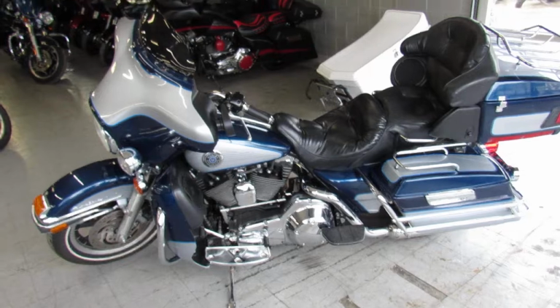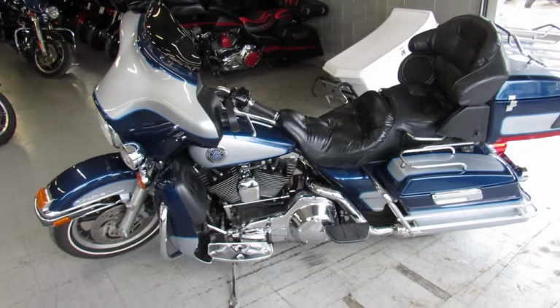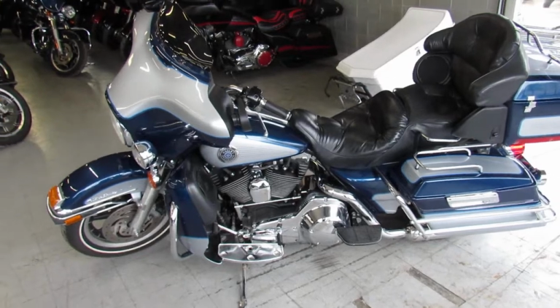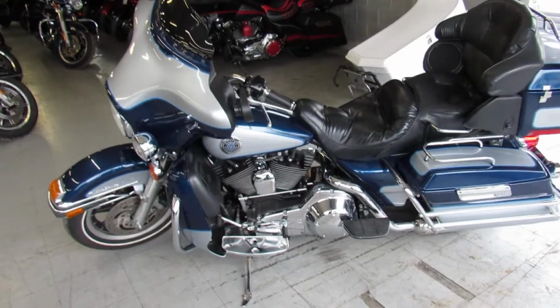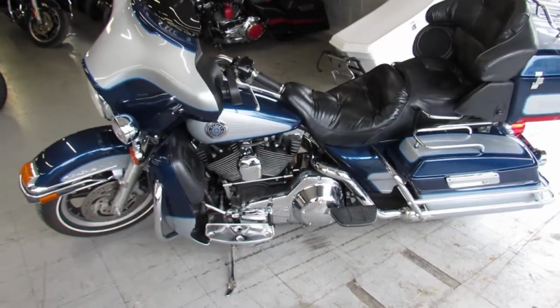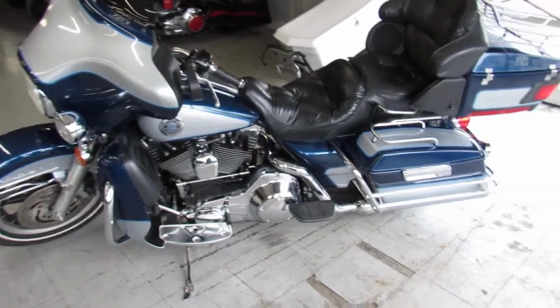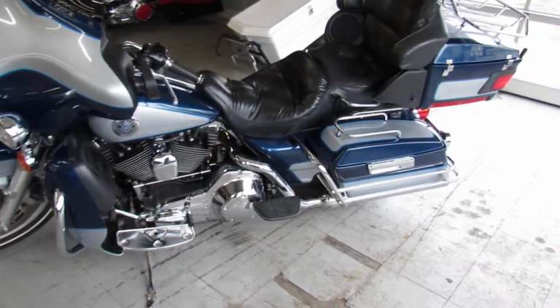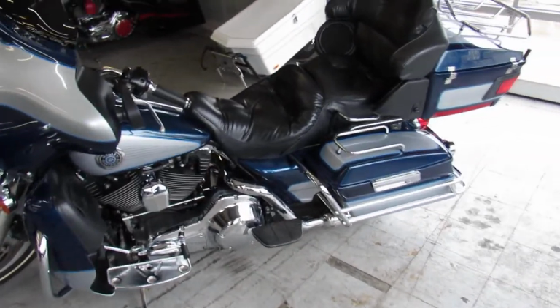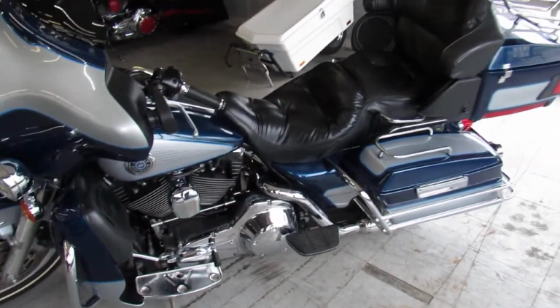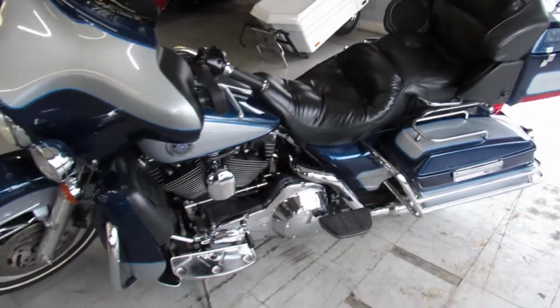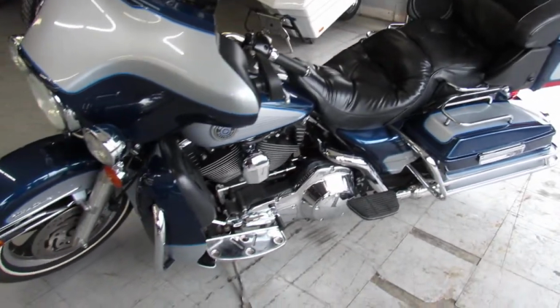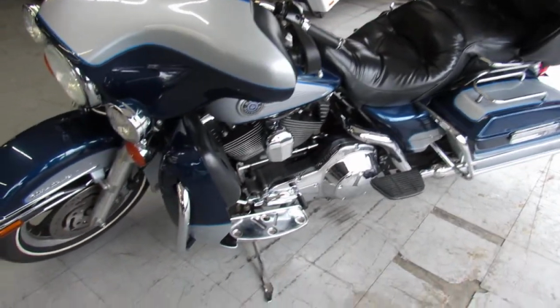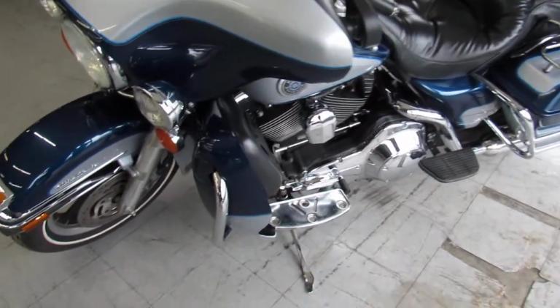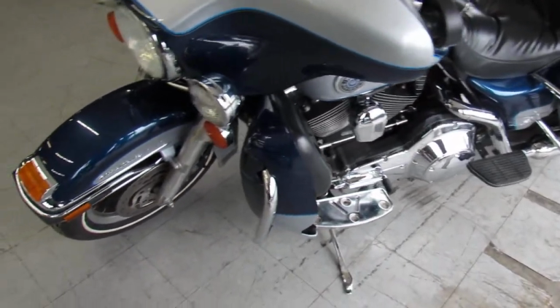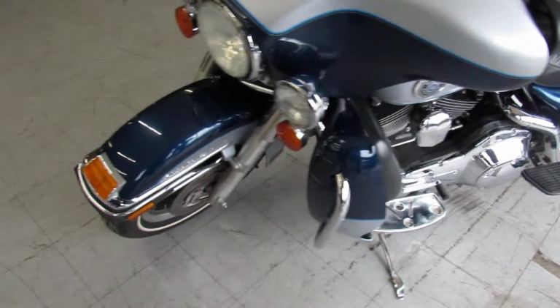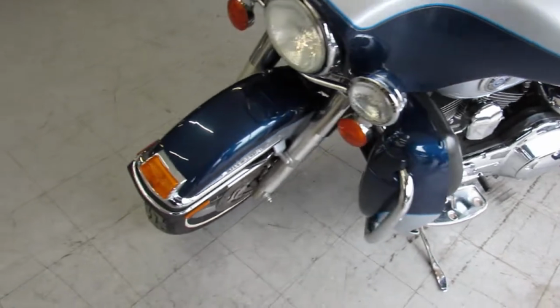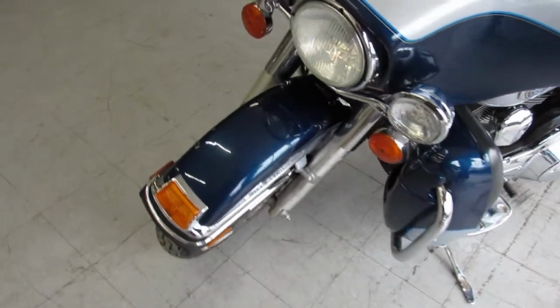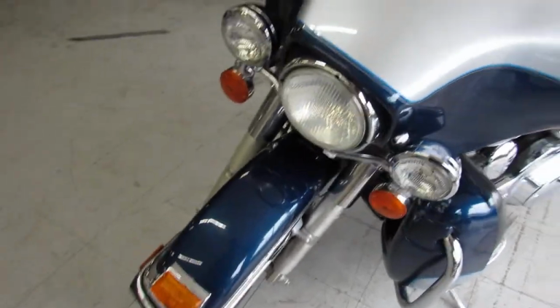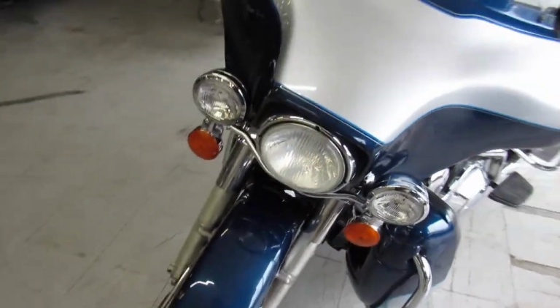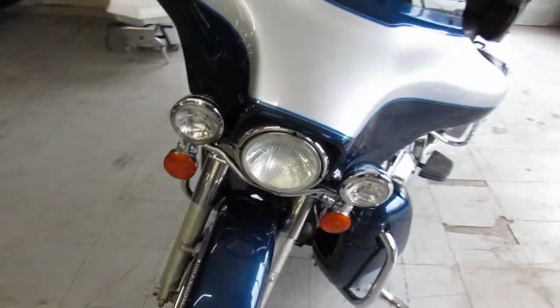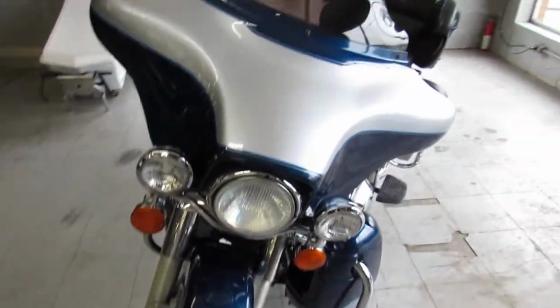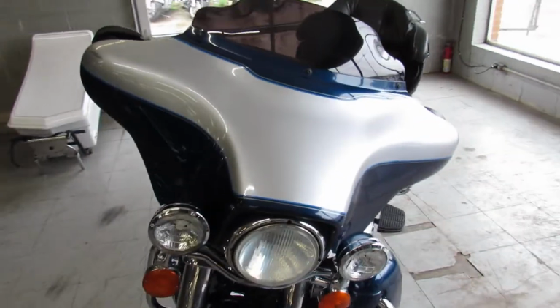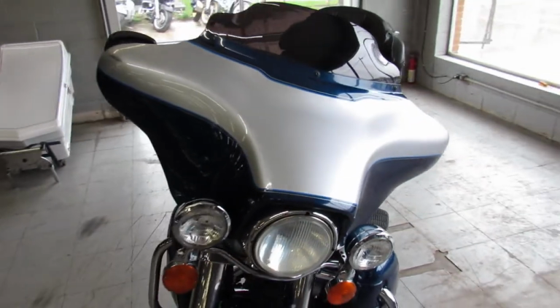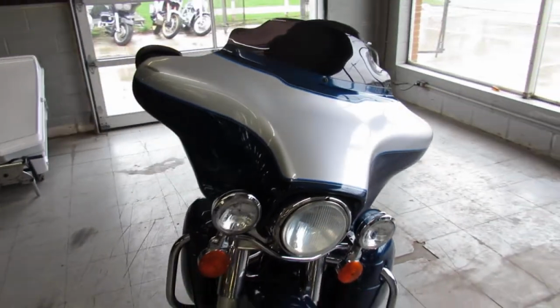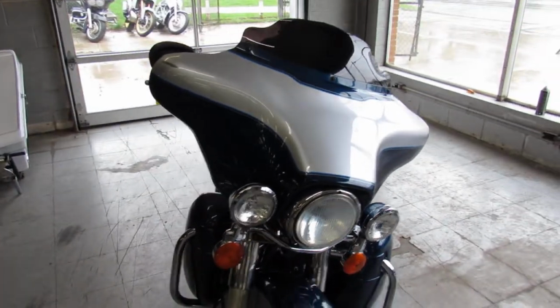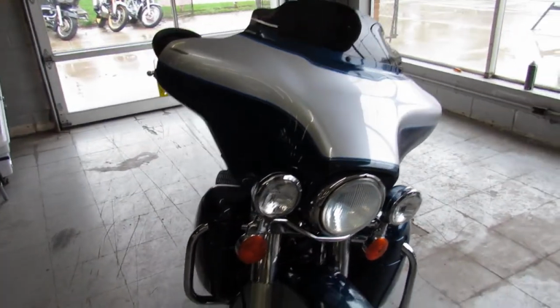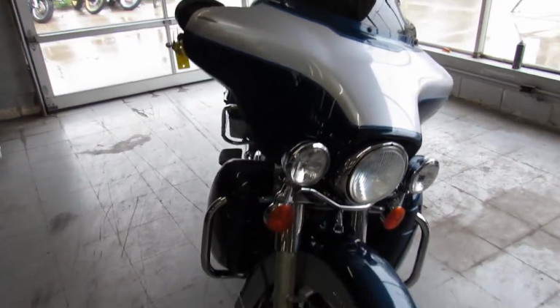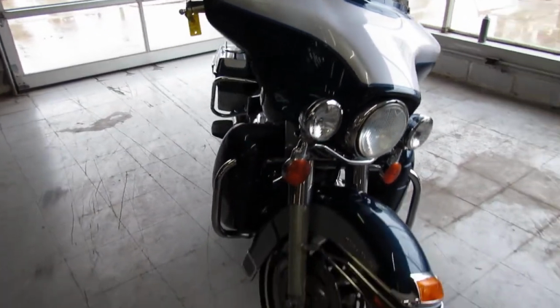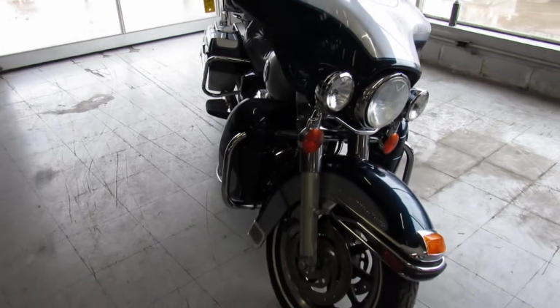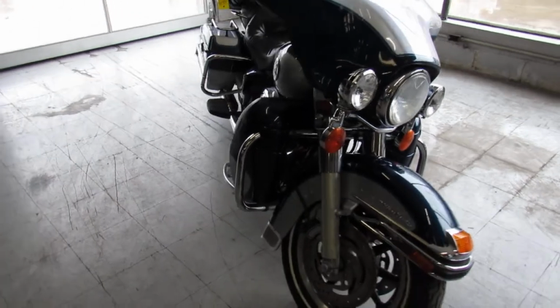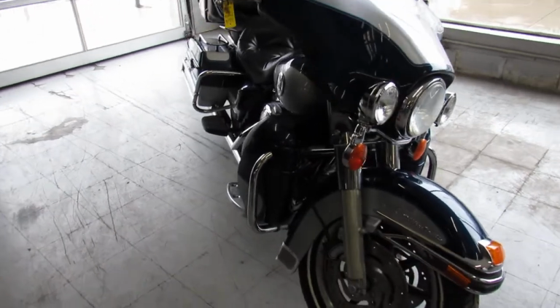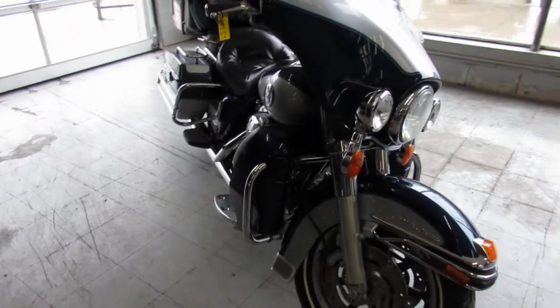Hey, what's going on guys? It's Approval Power Sports doing some videos on the used Harleys we just got in. We got over 300 used Harleys, guaranteed financing, out-of-state financing, nationwide shipping.